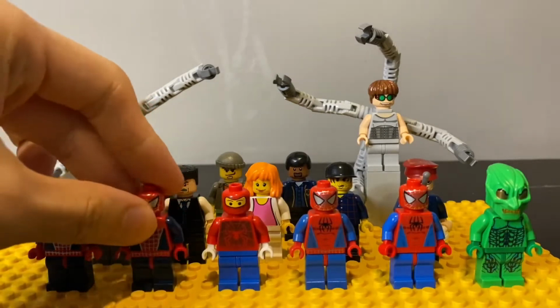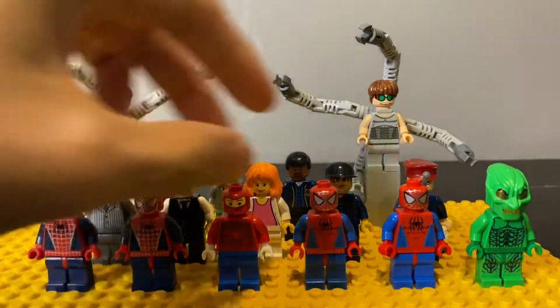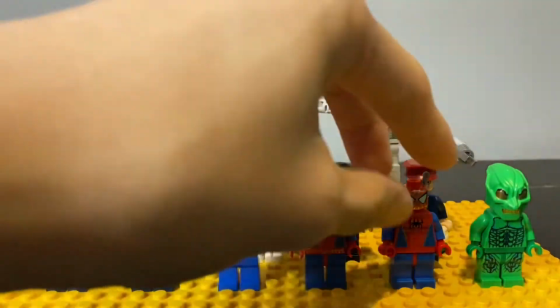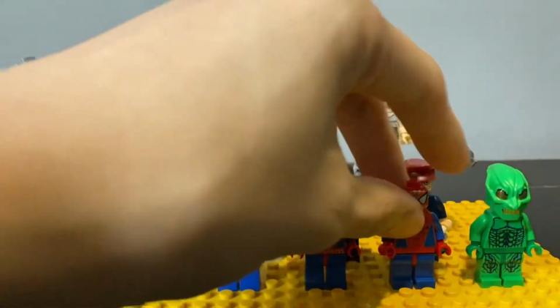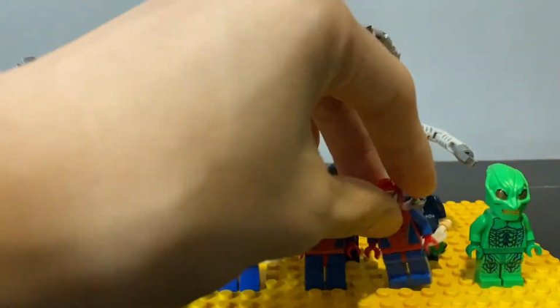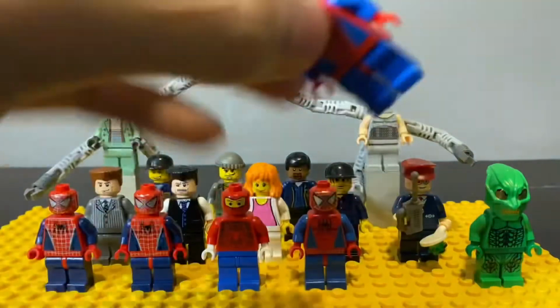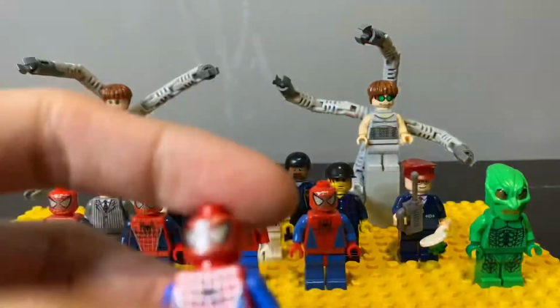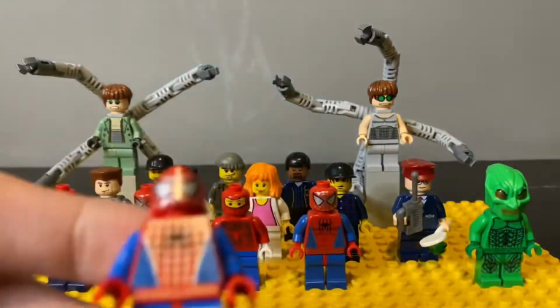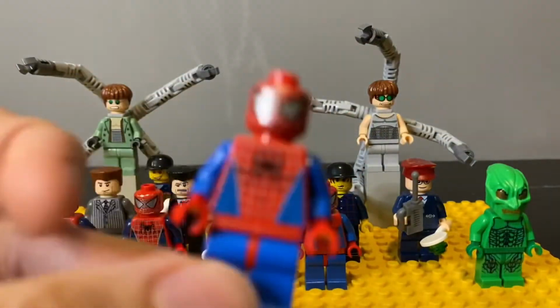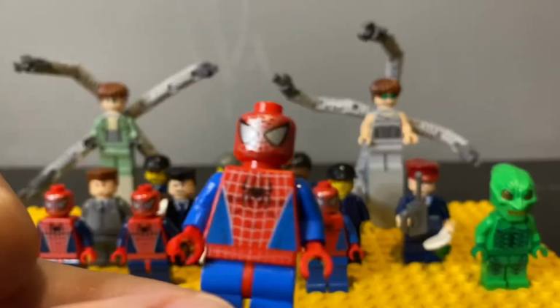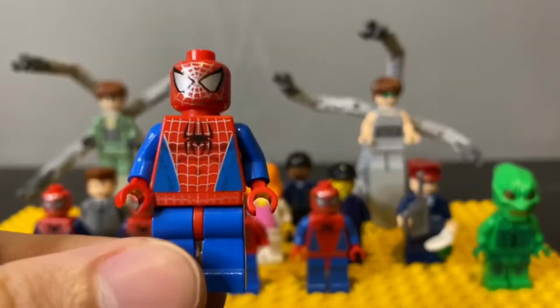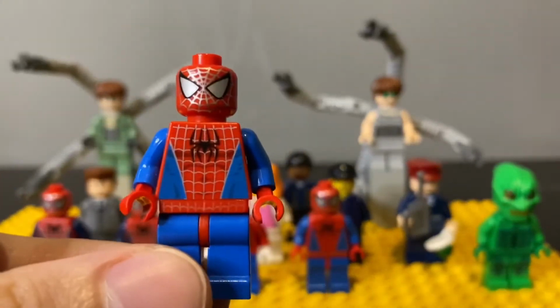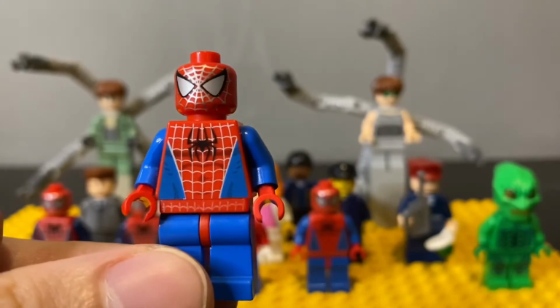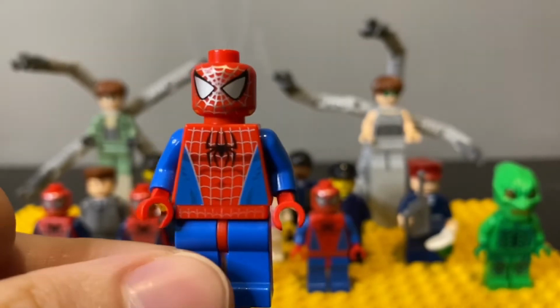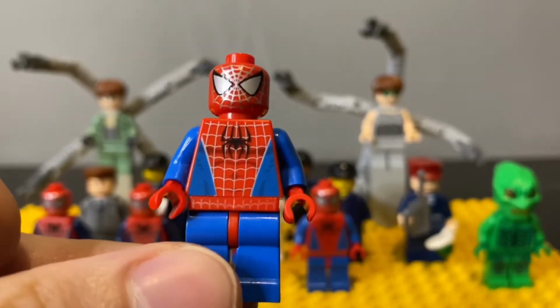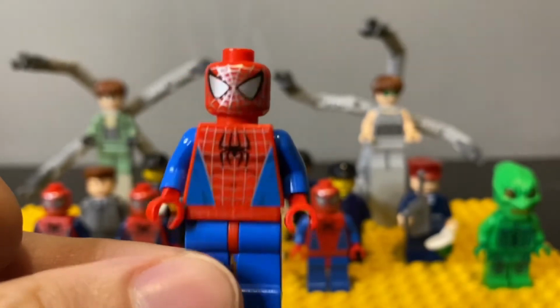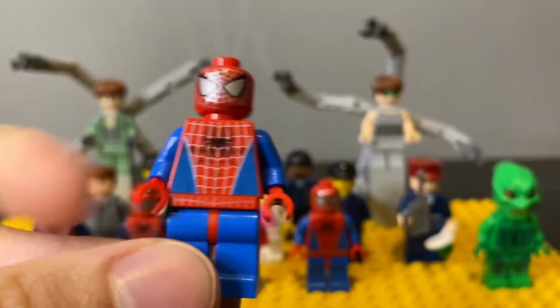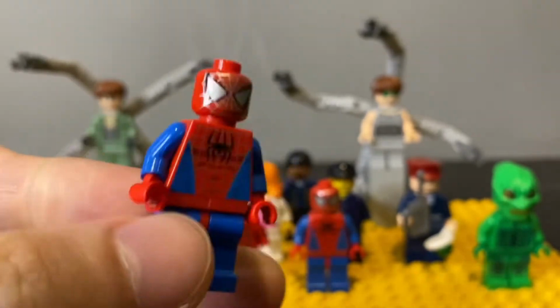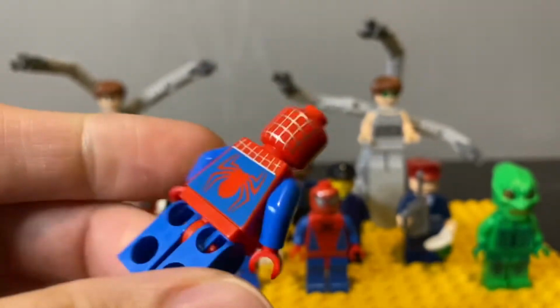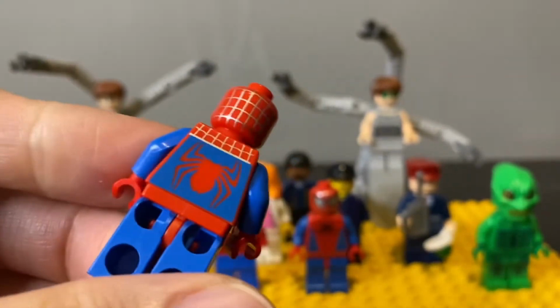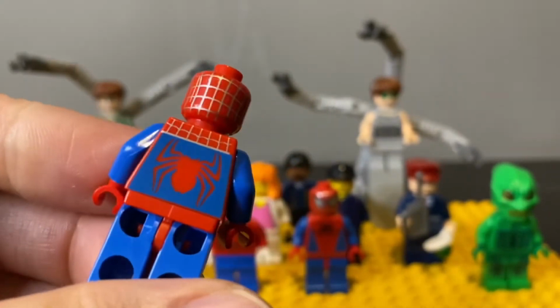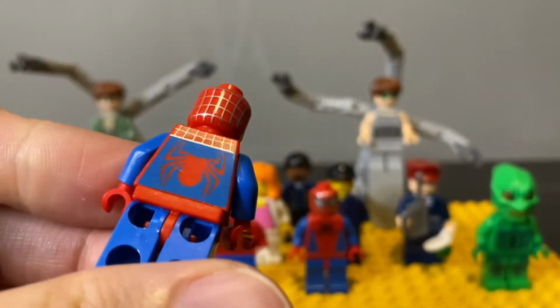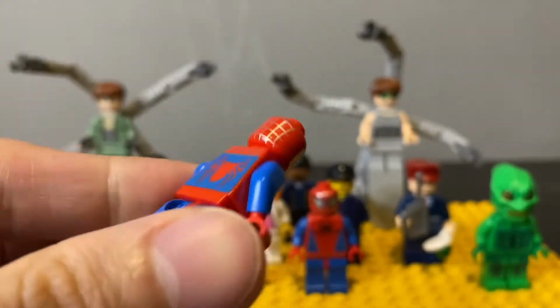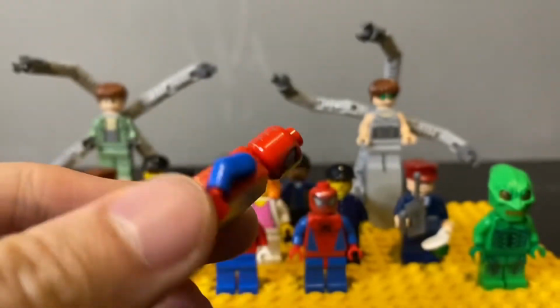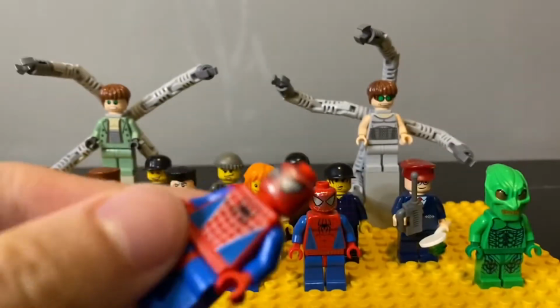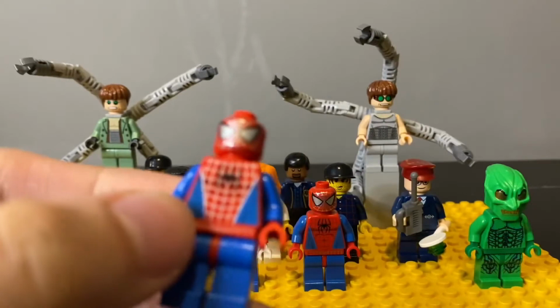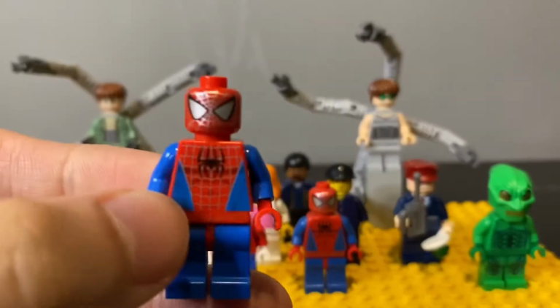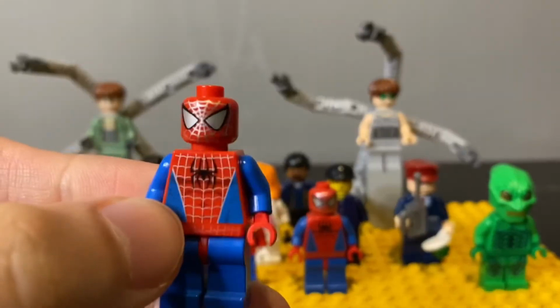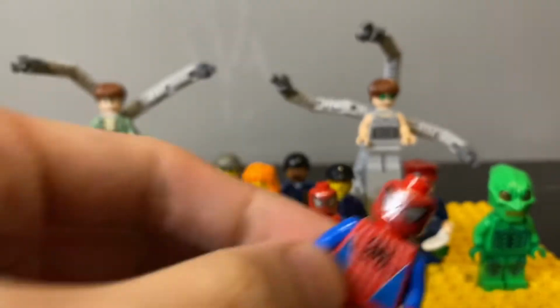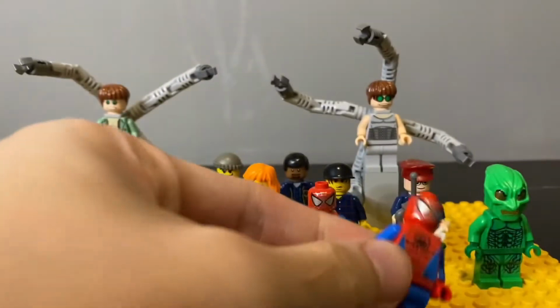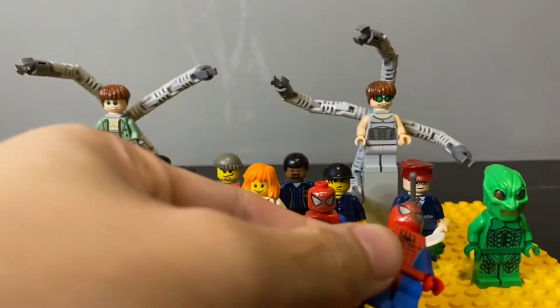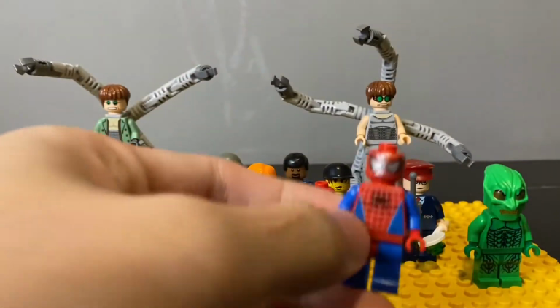Here we have the lighter blue version of the classic Spider-Man, also all in great condition. These two are the same.